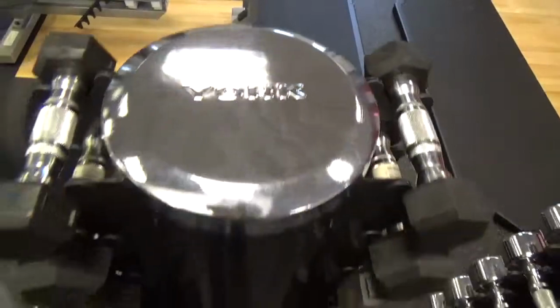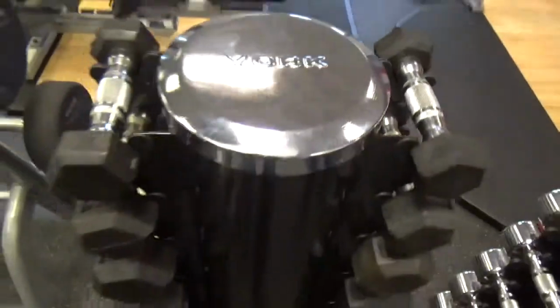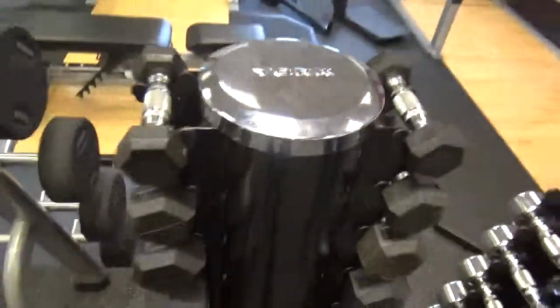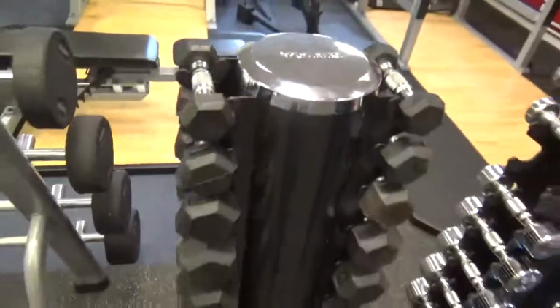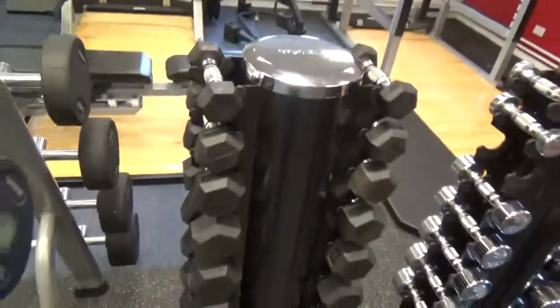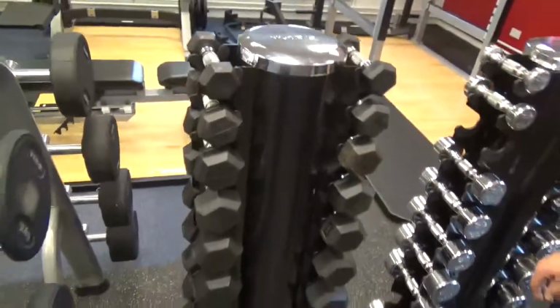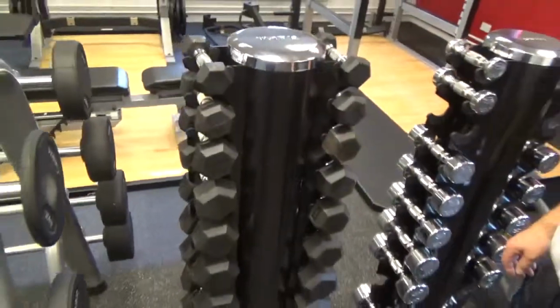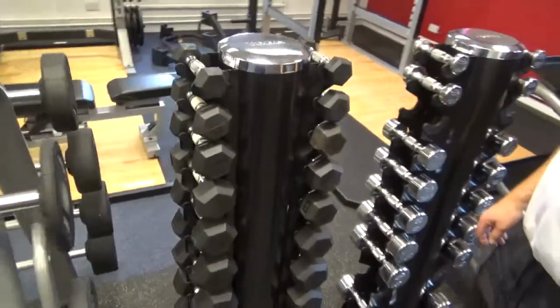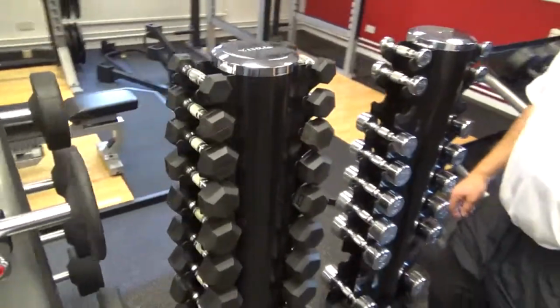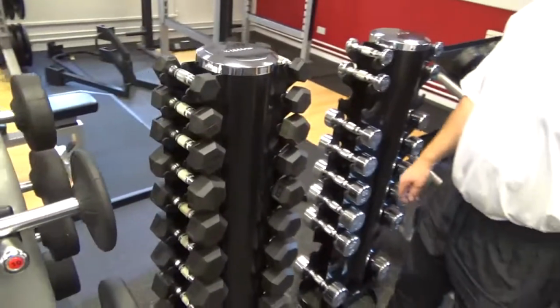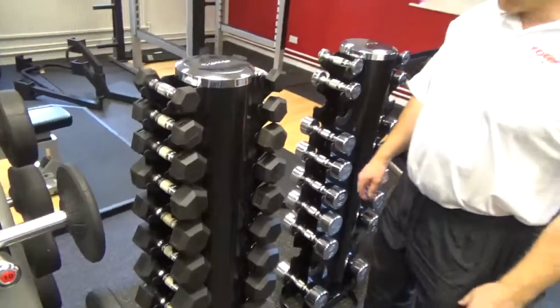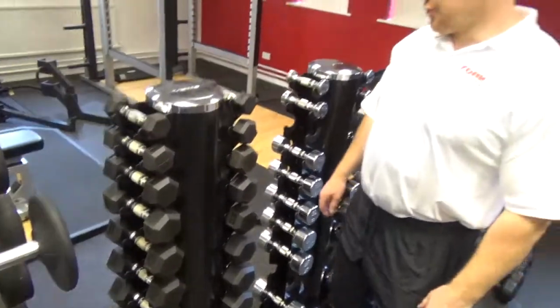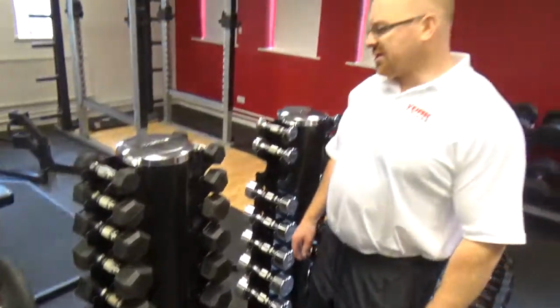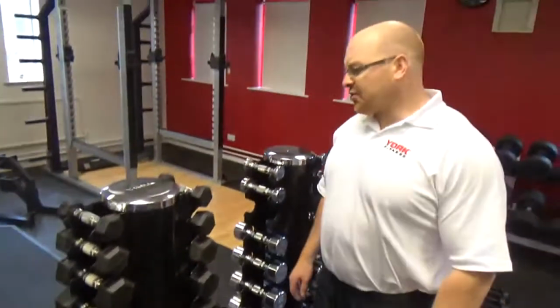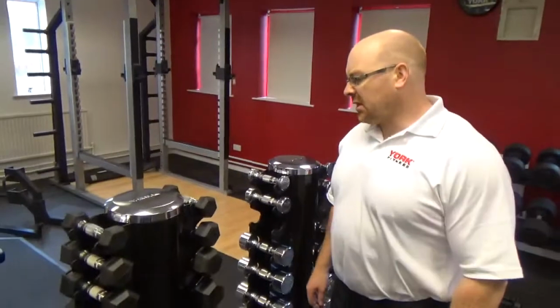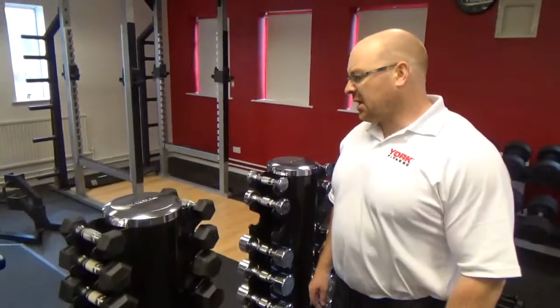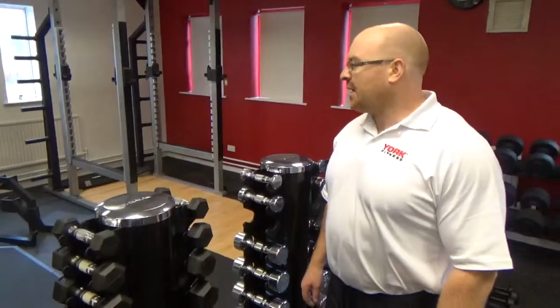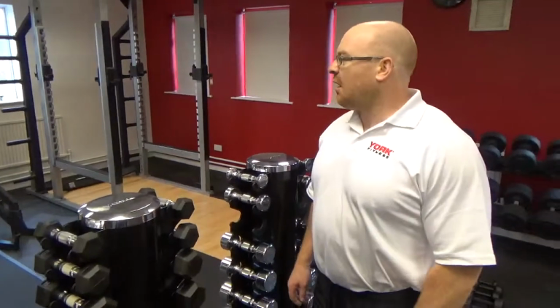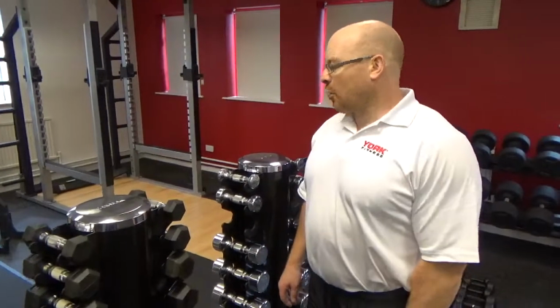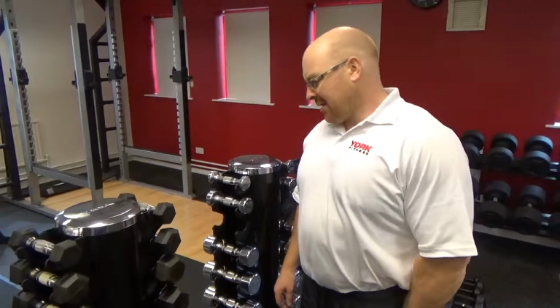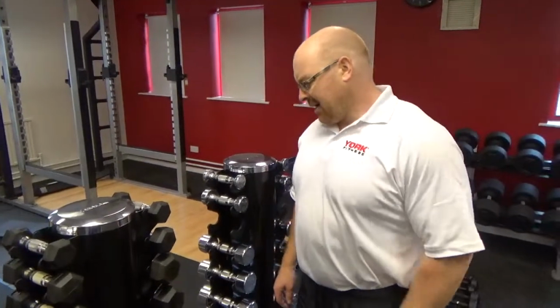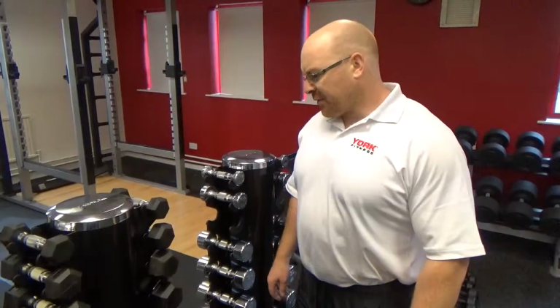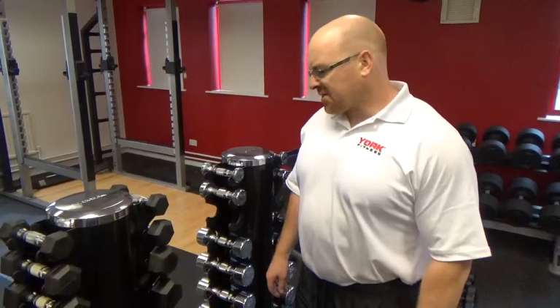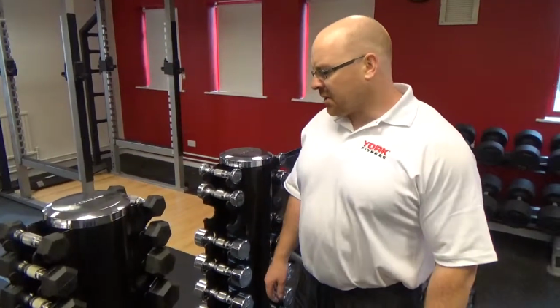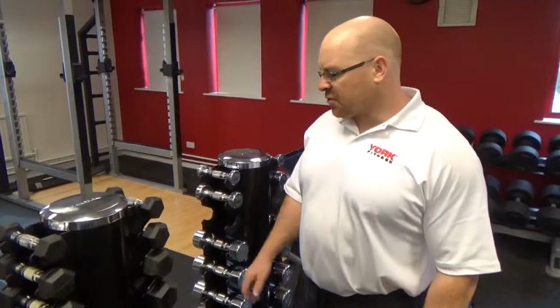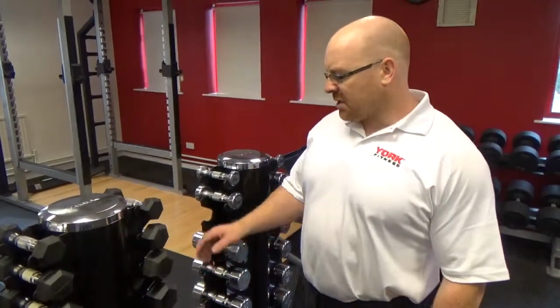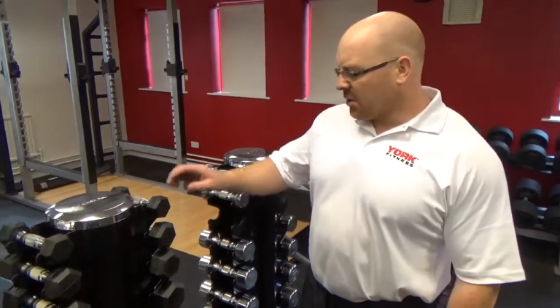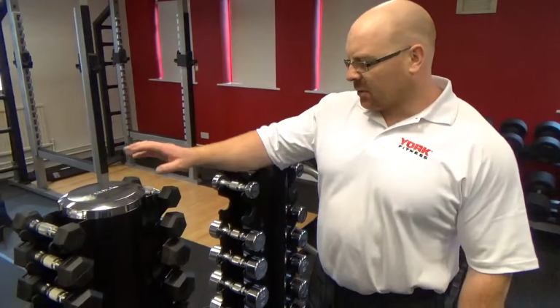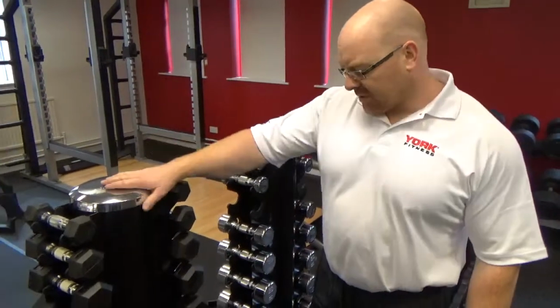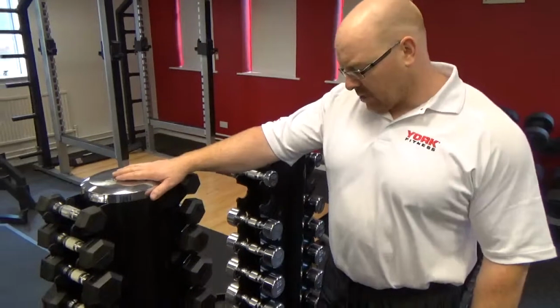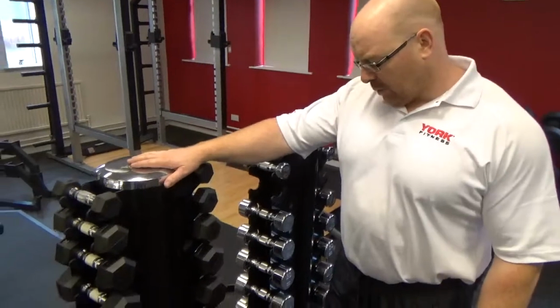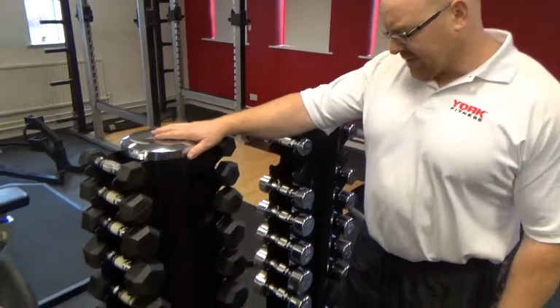Paul Roberts here again from Irish Gym Concepts and Fixed Gym from Ireland. We're over in Daventry at the heart of York Barbell, the performance centre, and we've just looked at the 1-10kg dumbbell set.